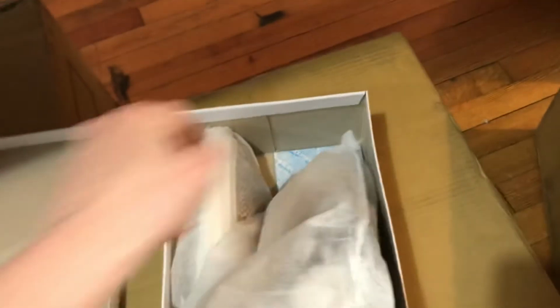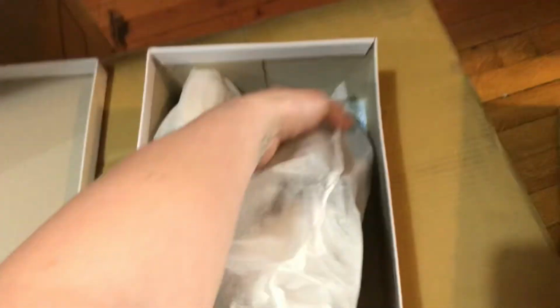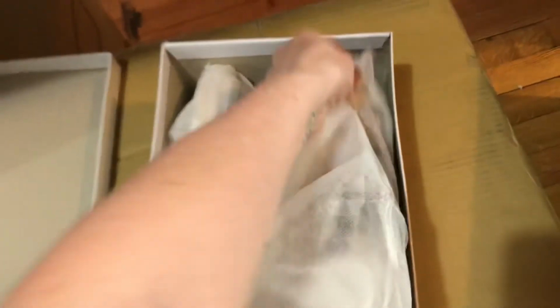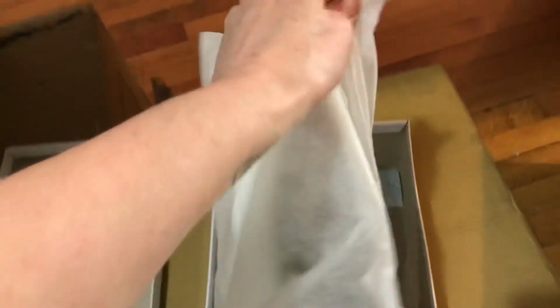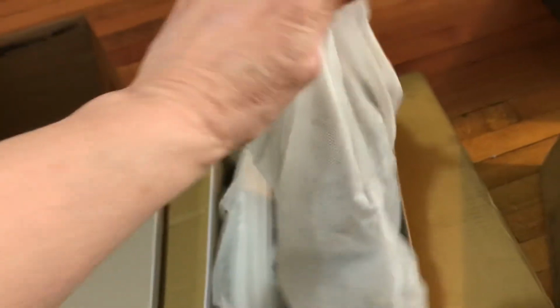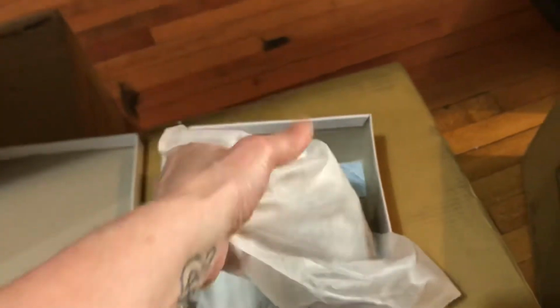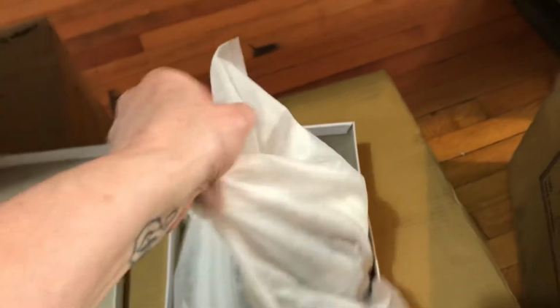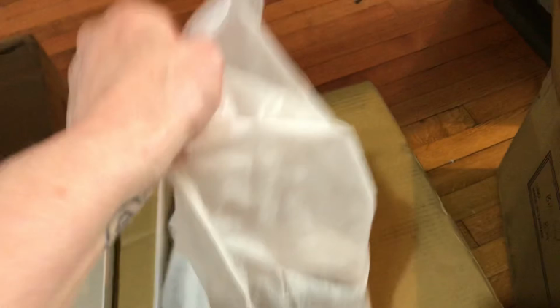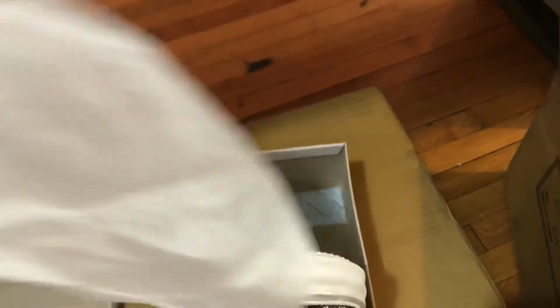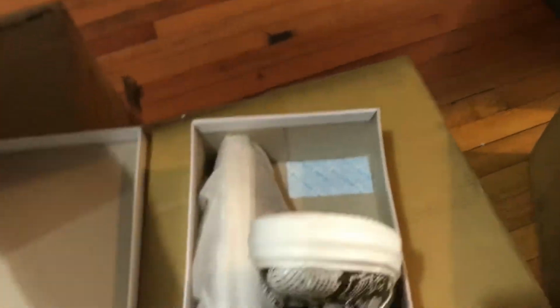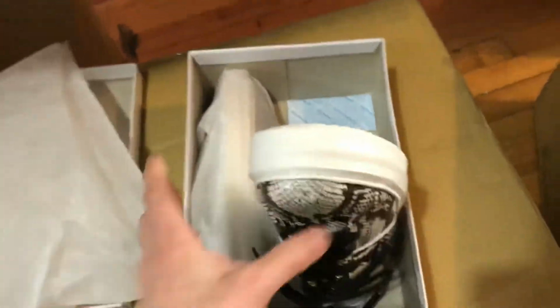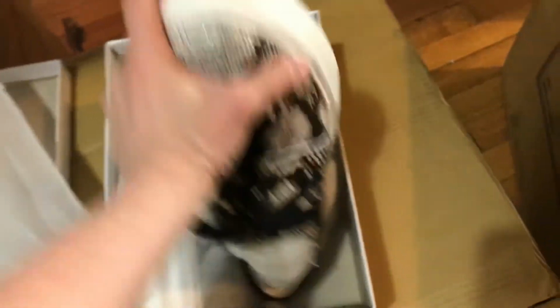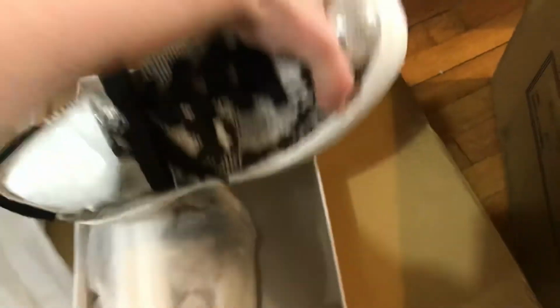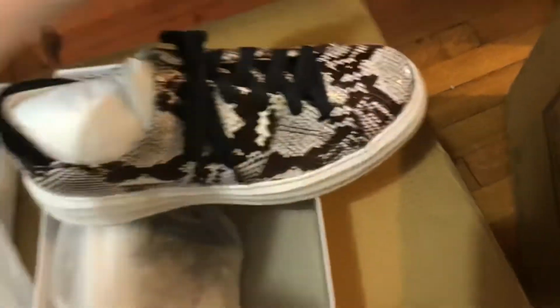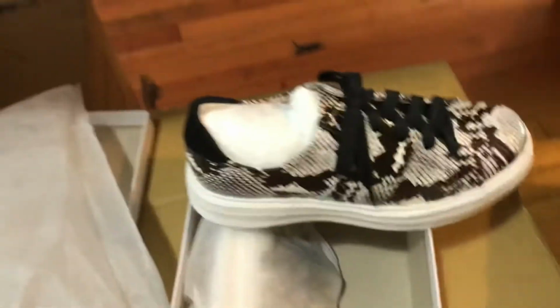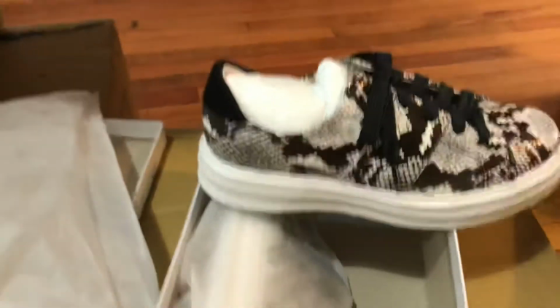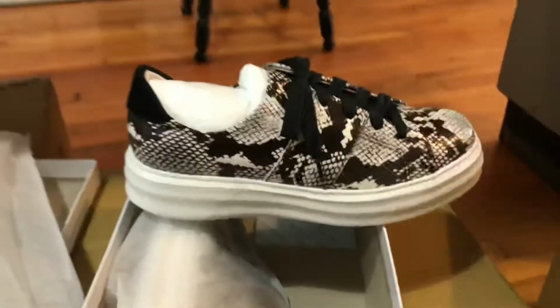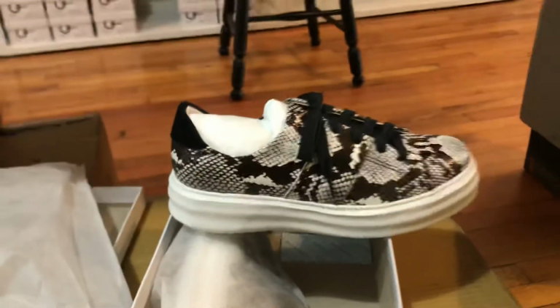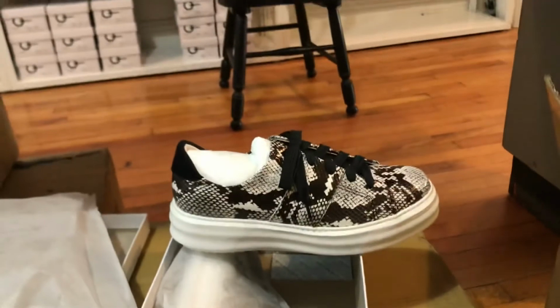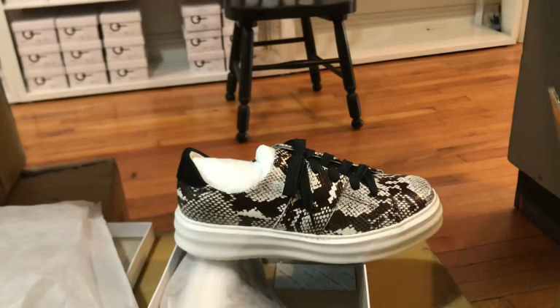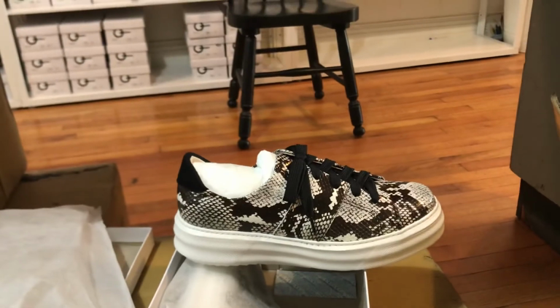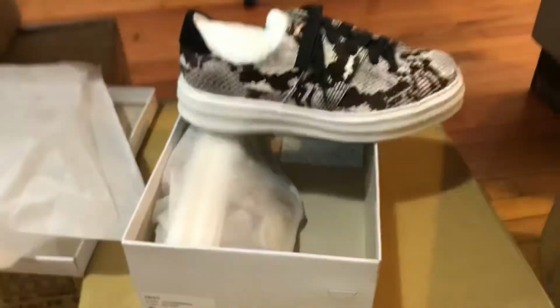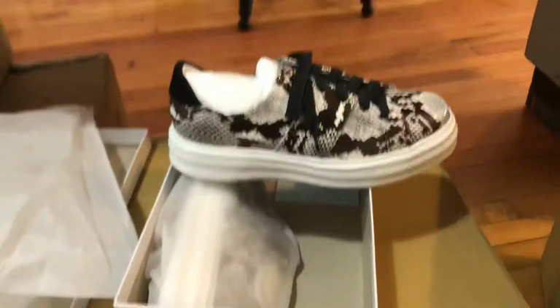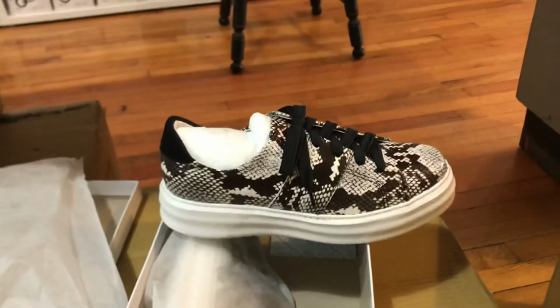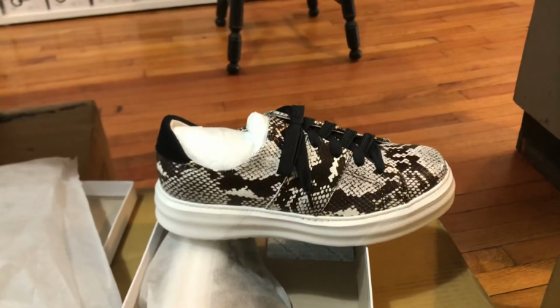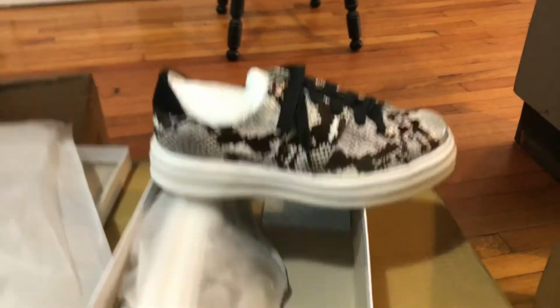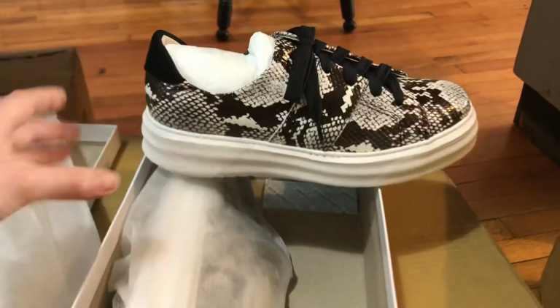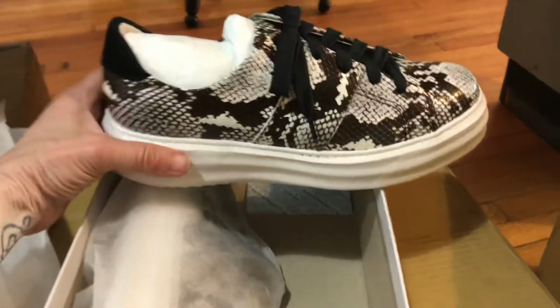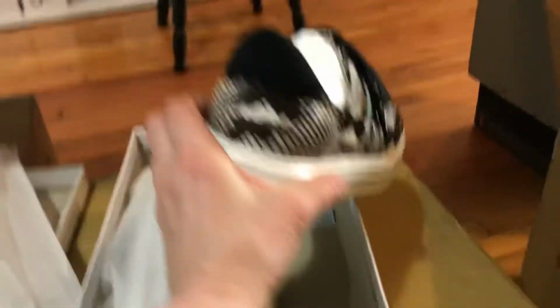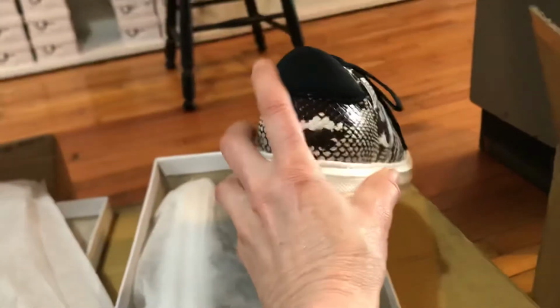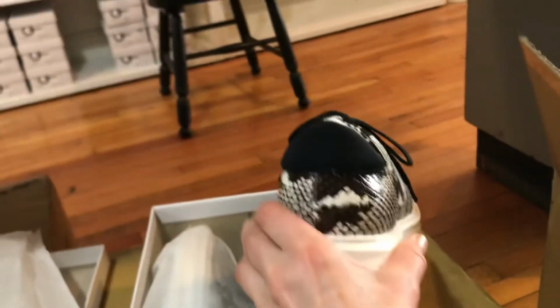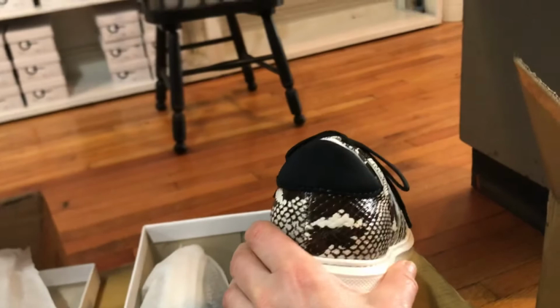I'm trying to do this with one hand — it's not as easy. There she is. This one's called Skin: a black and white snakeskin with a black neoprene bag.